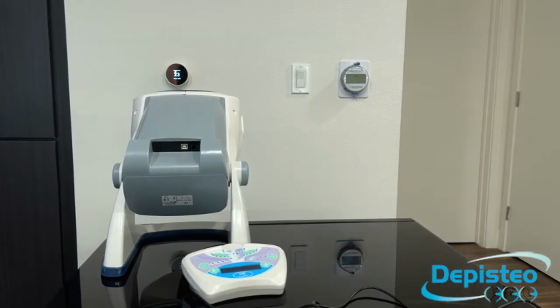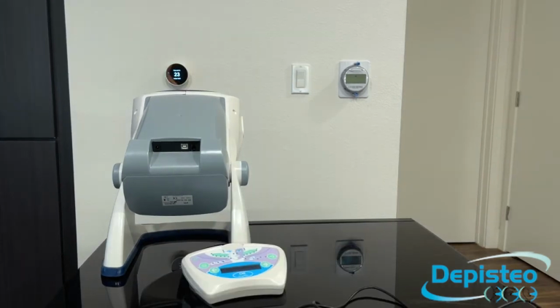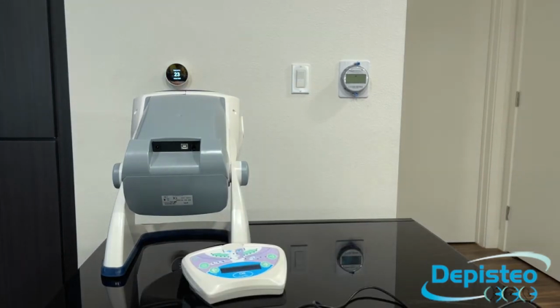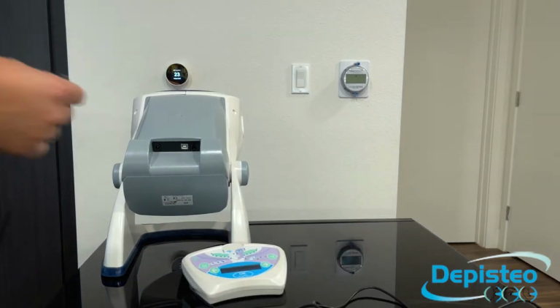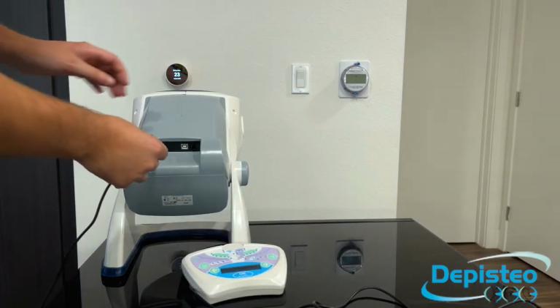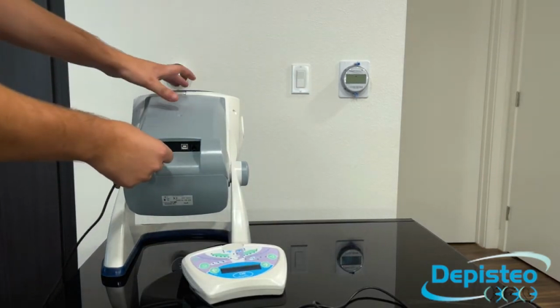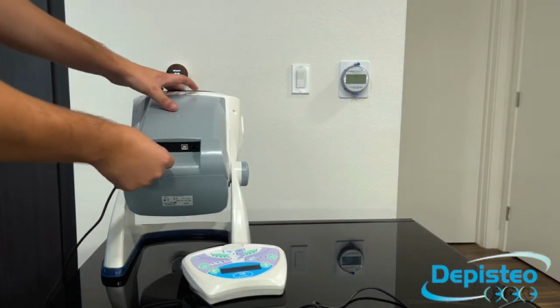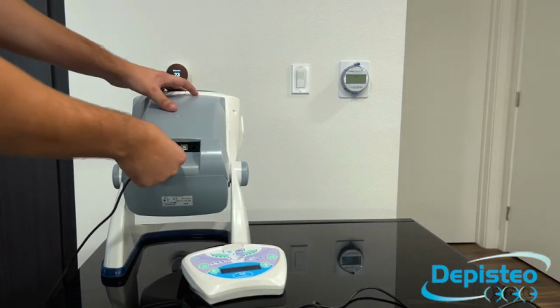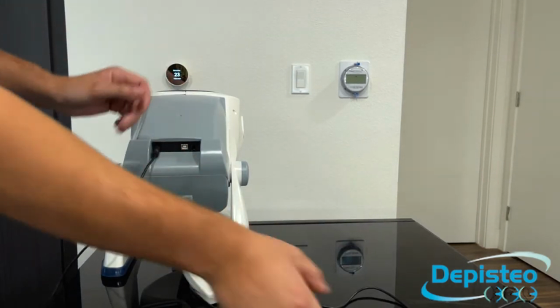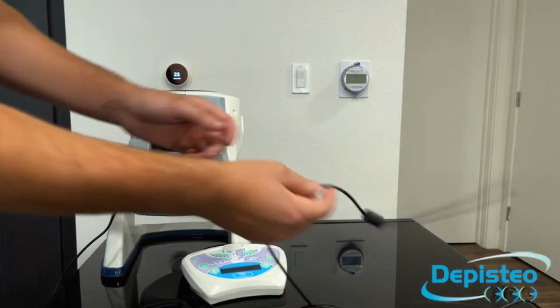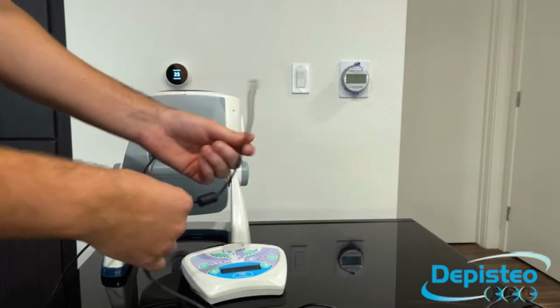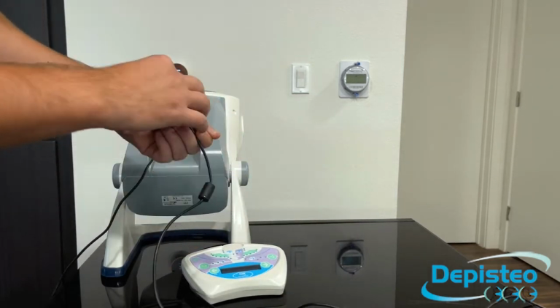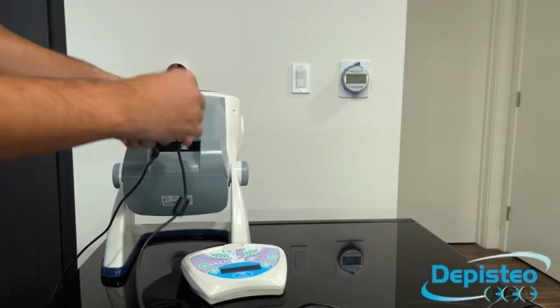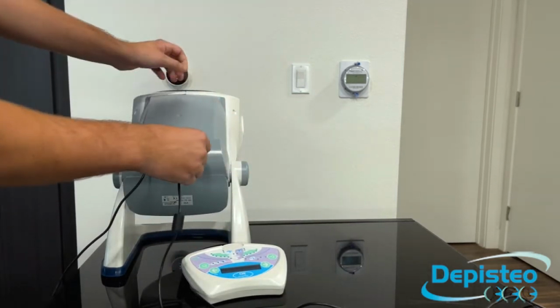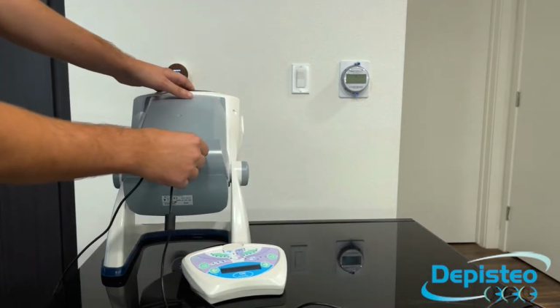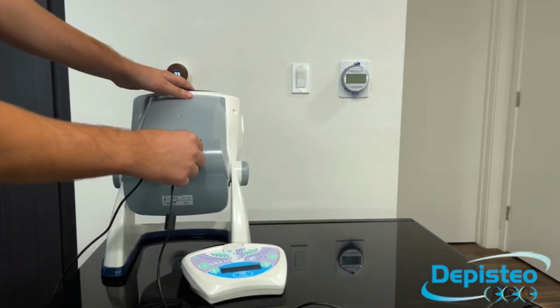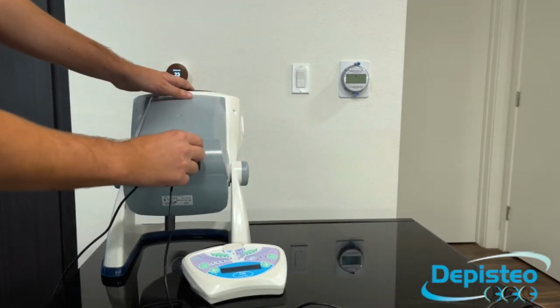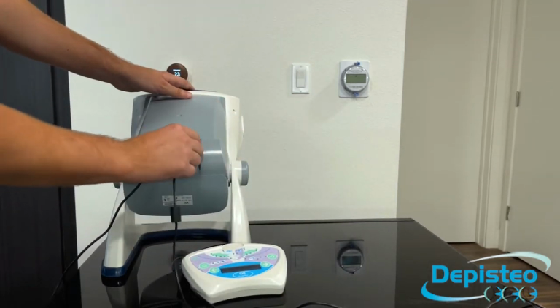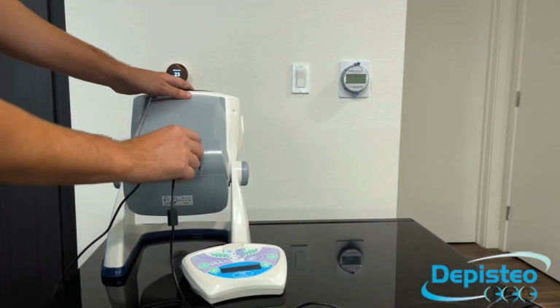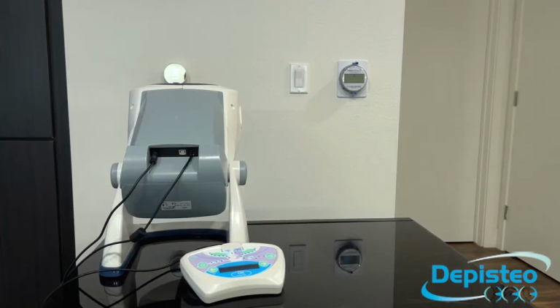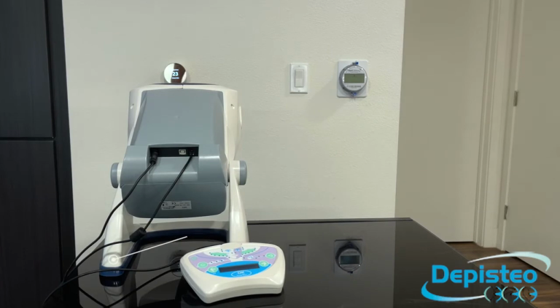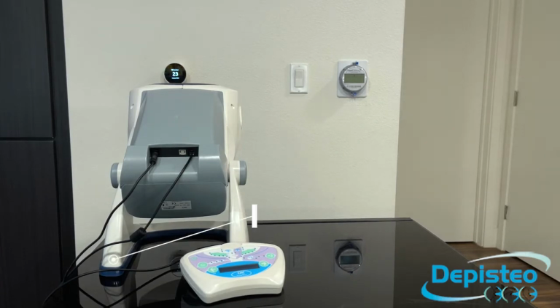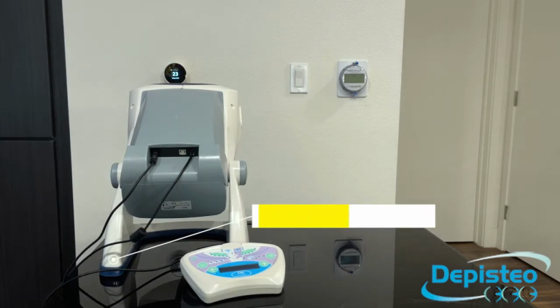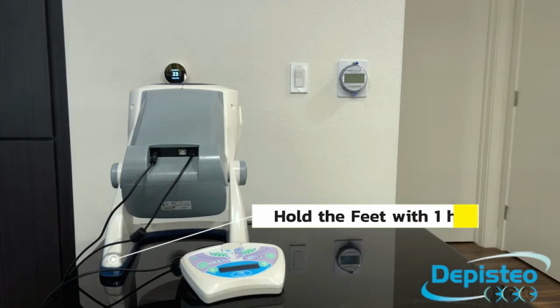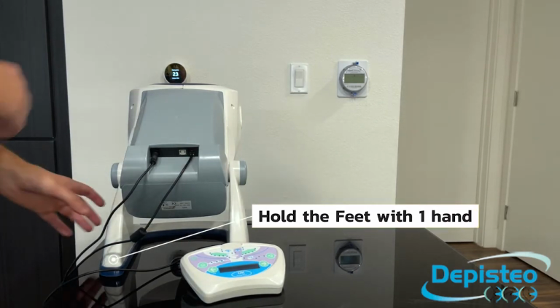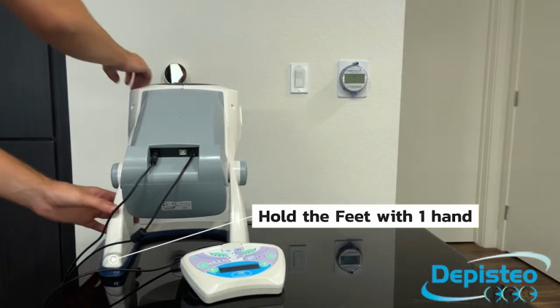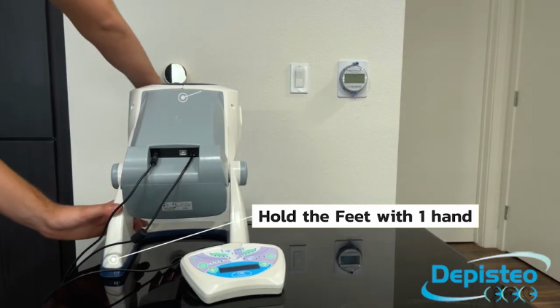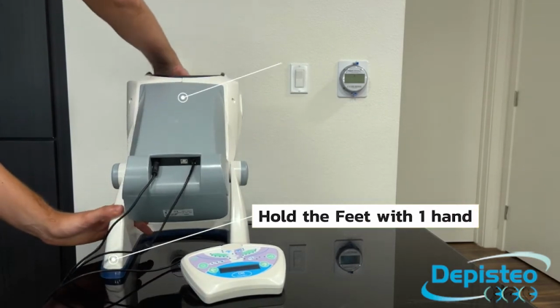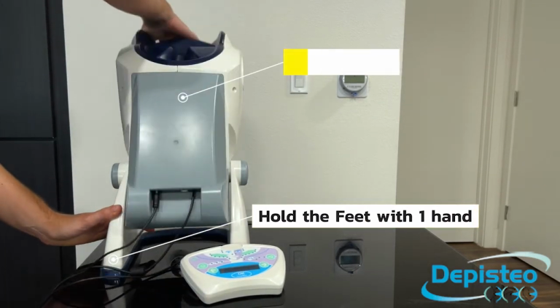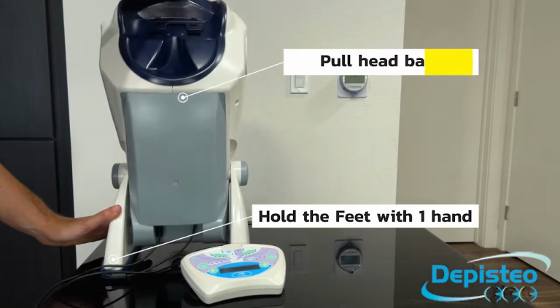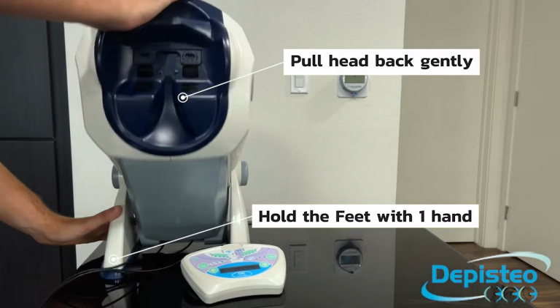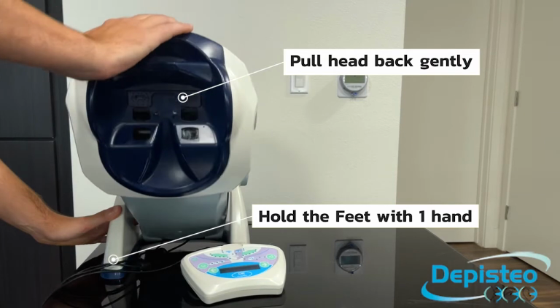The back of the machine is not easily accessible and you will now plug in the power supply and the remote control. To readjust the machine, hold the feet with one hand and then pull the head of the machine towards you with your other hand.